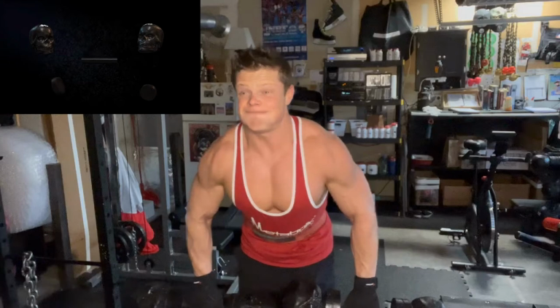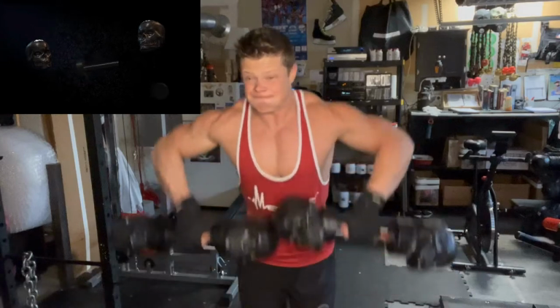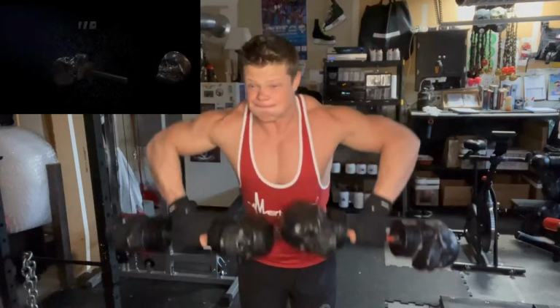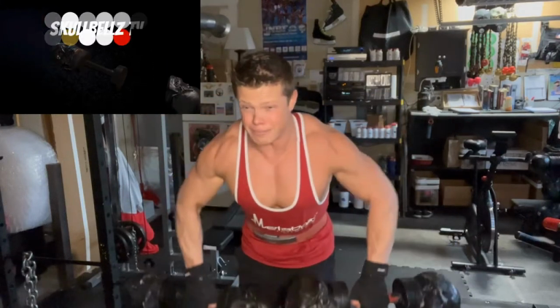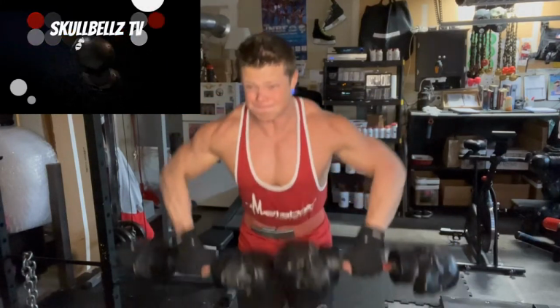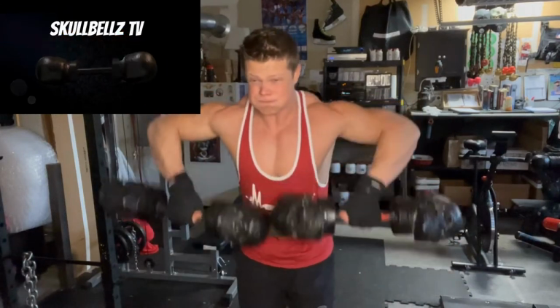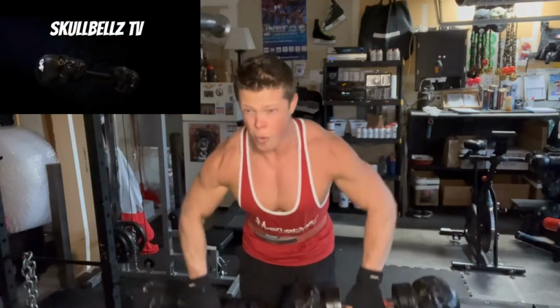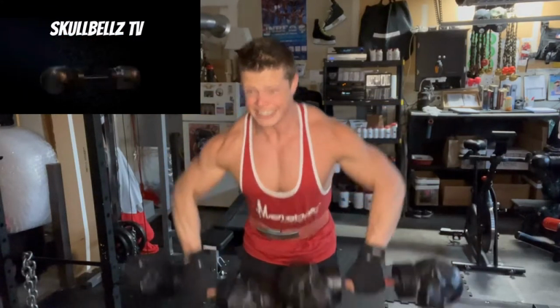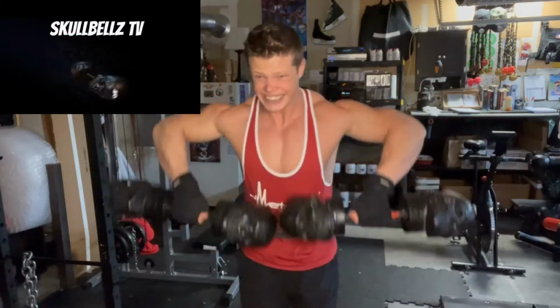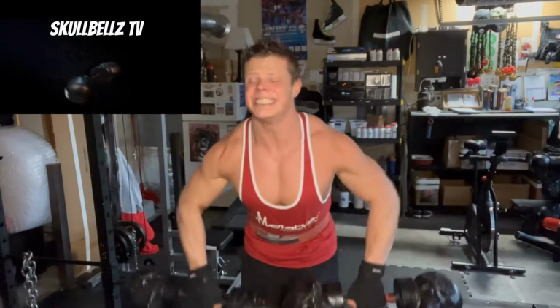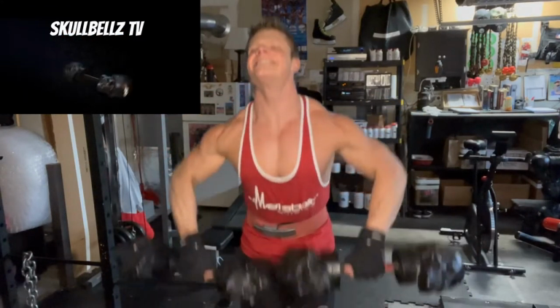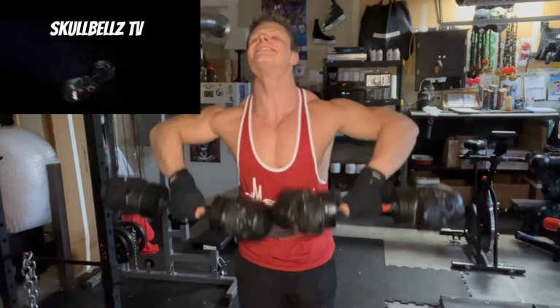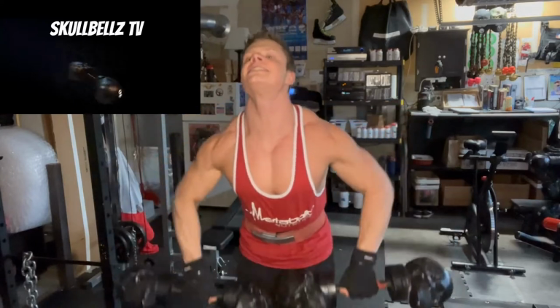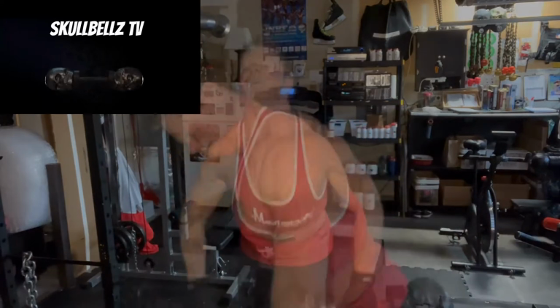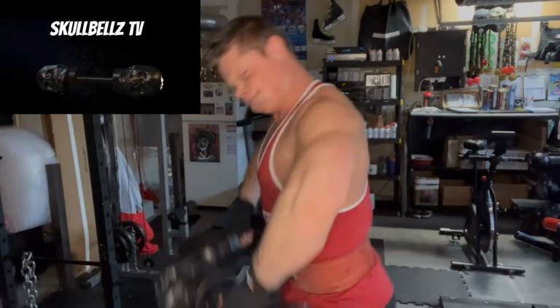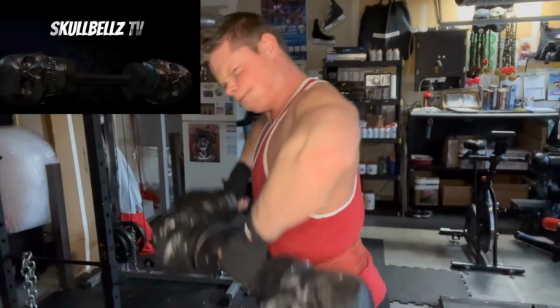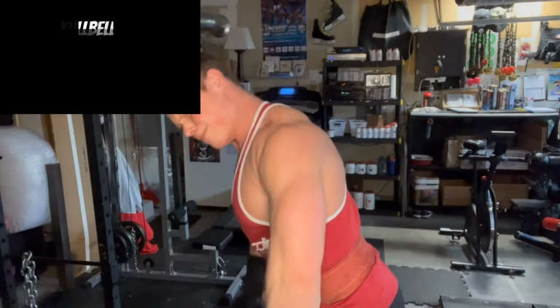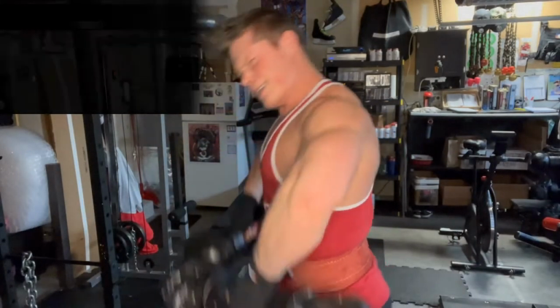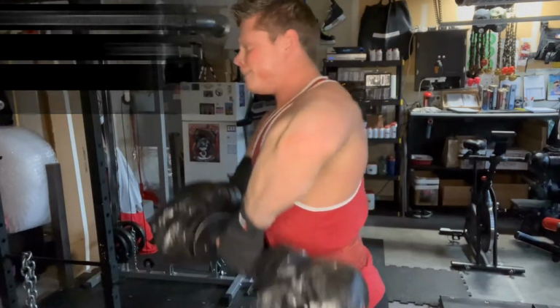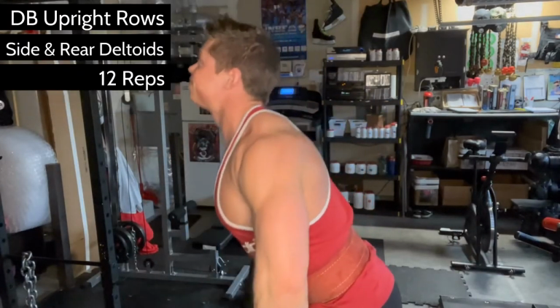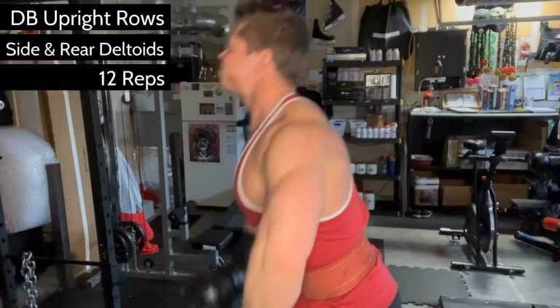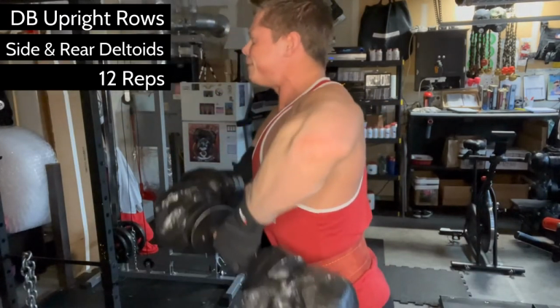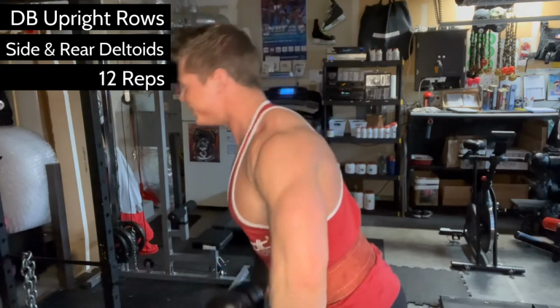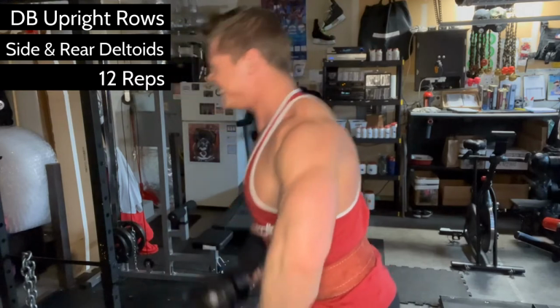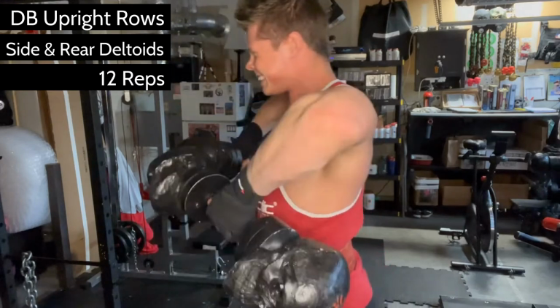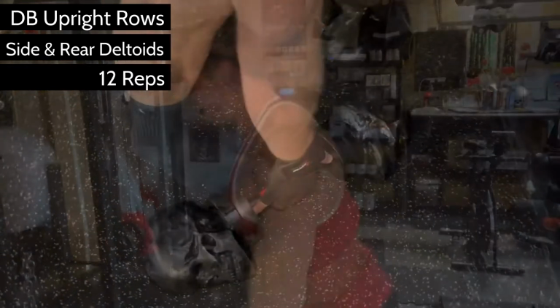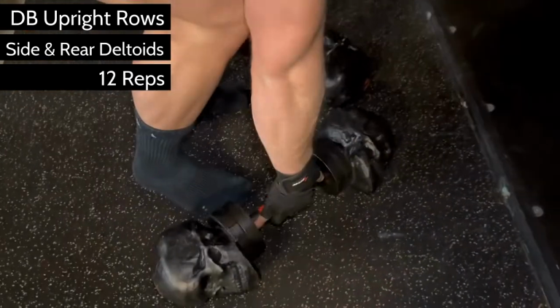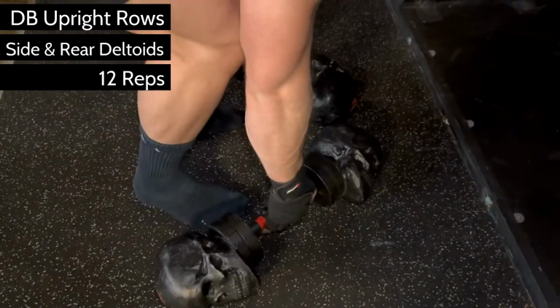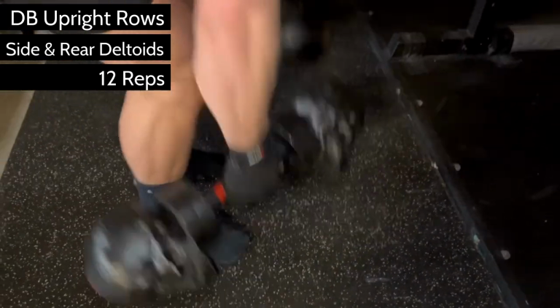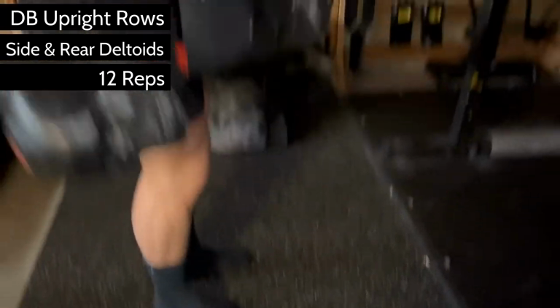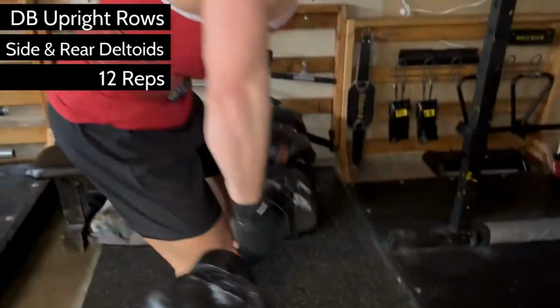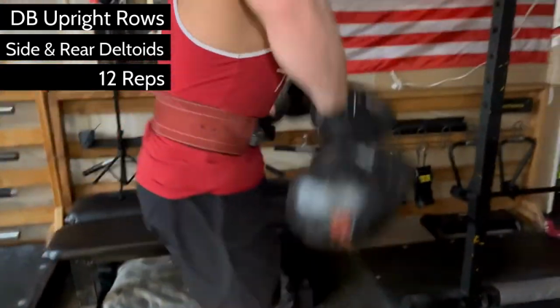You'll want a strong weight belt for these bad boys. Grab a pair of heavy dumbbells and brace your abs hard against the belt. Lean forward a little to emphasize the side and rear heads of the deltoids and pull apart with quick explosive reps and some assistance from your glutes and hamstrings.